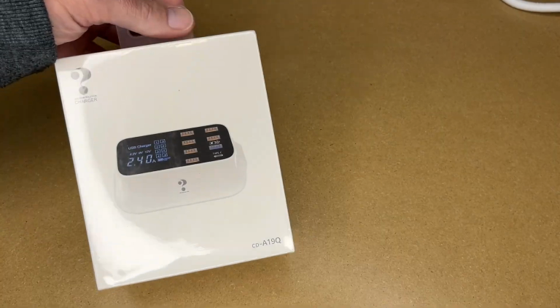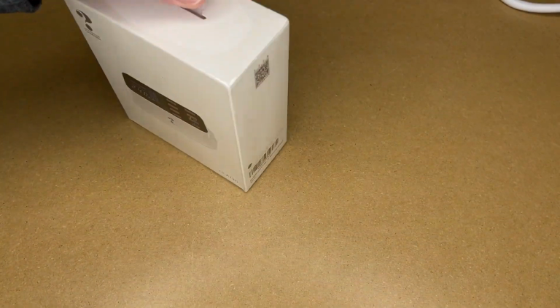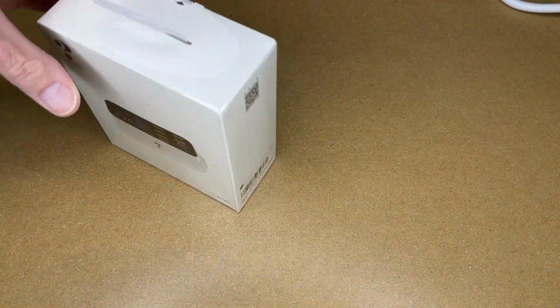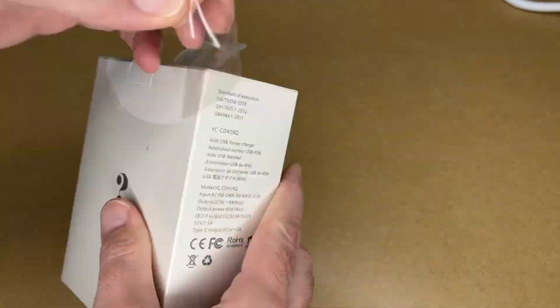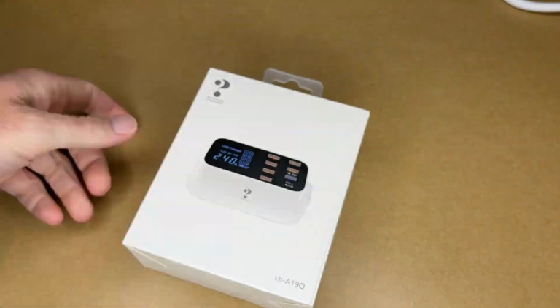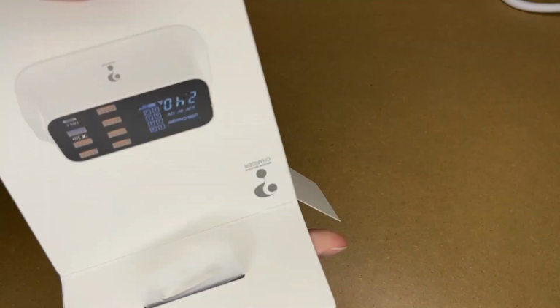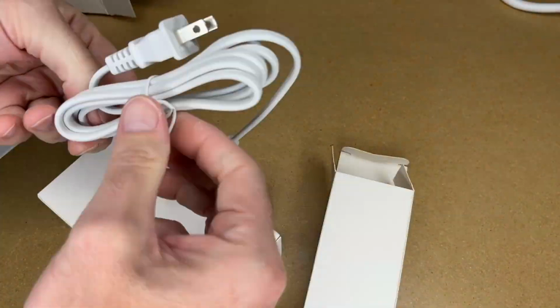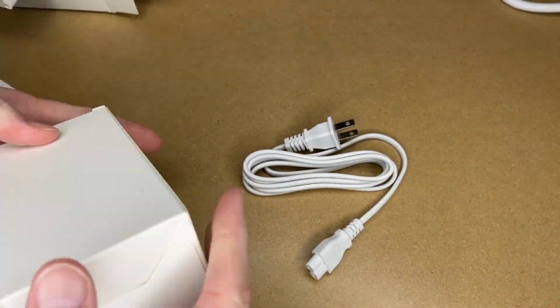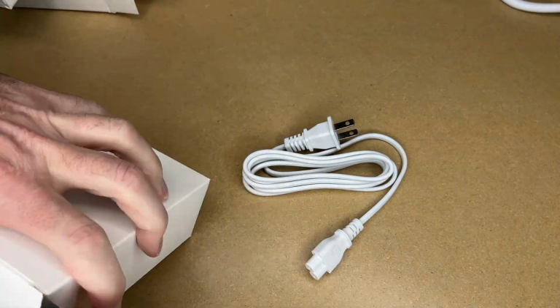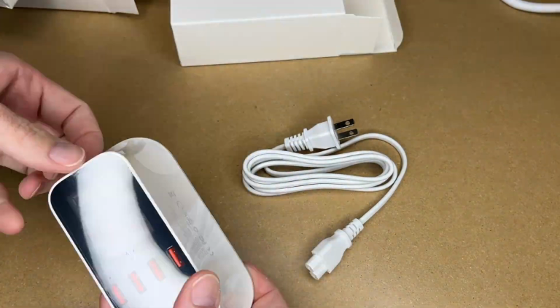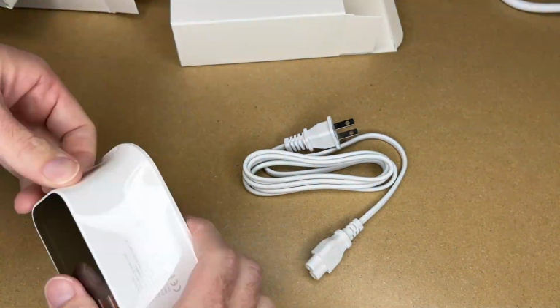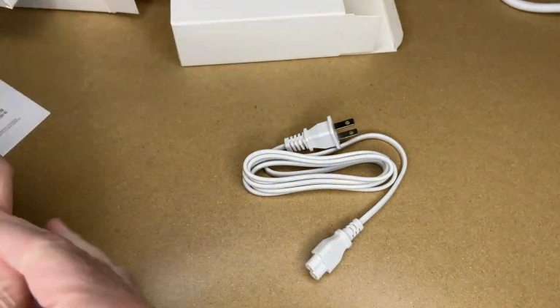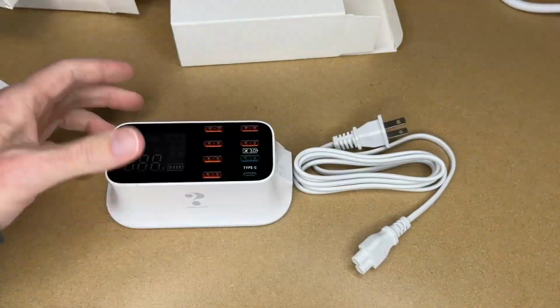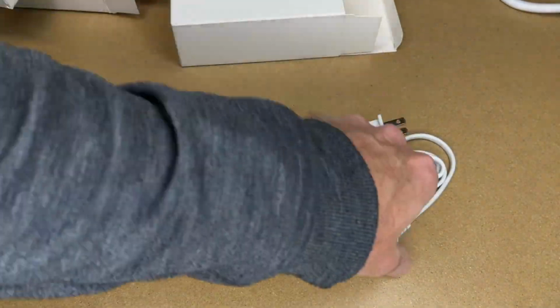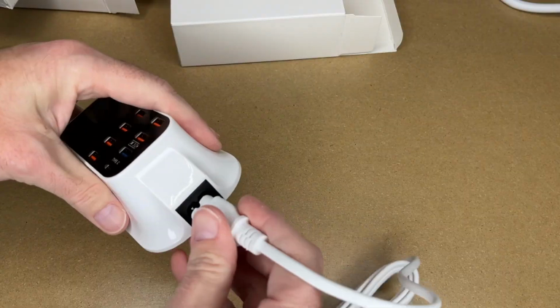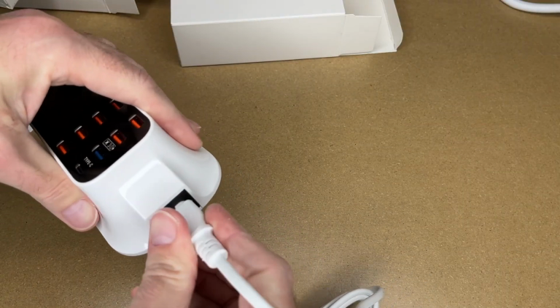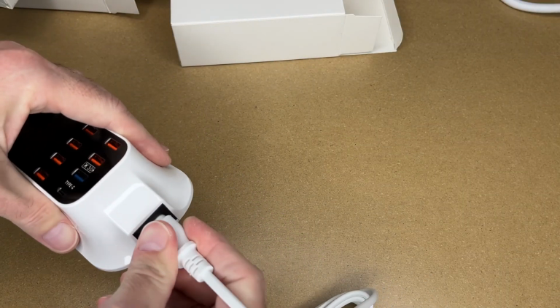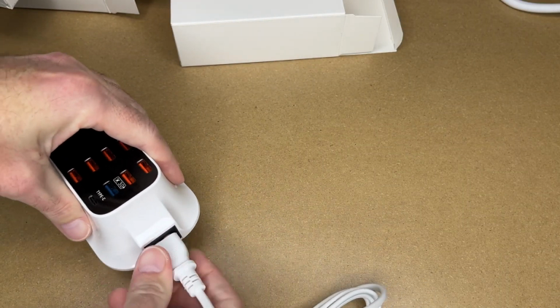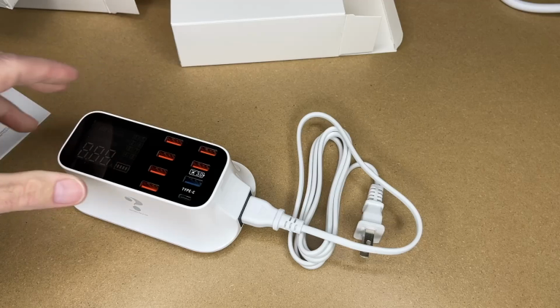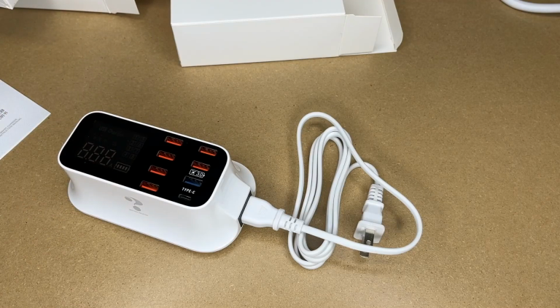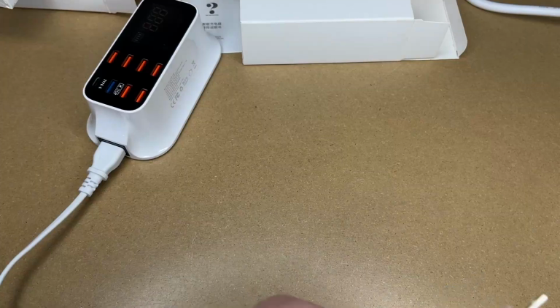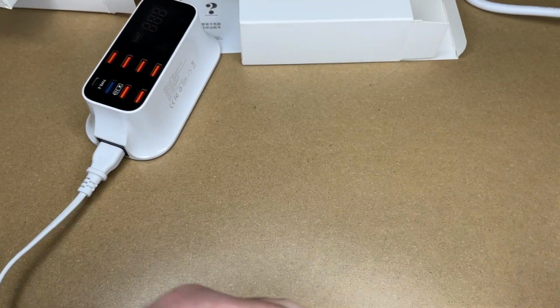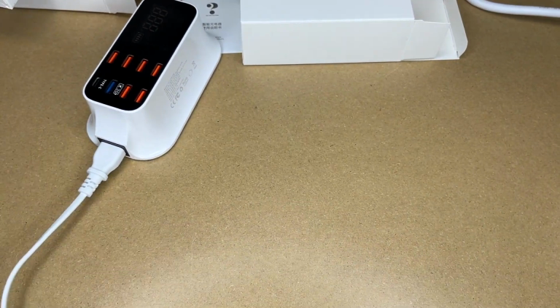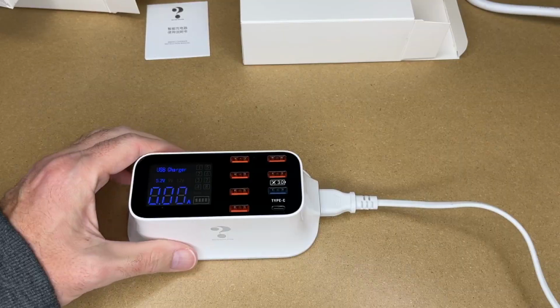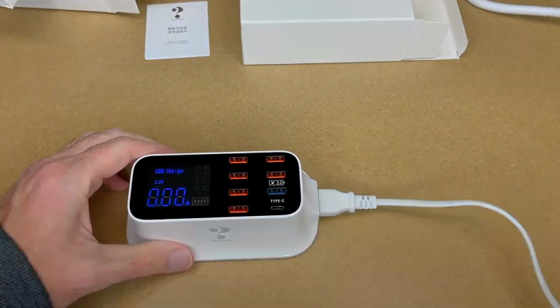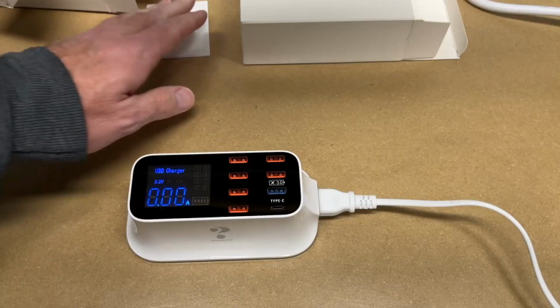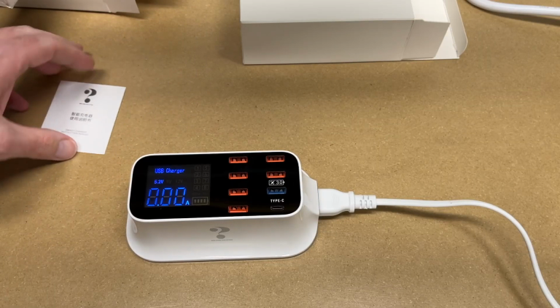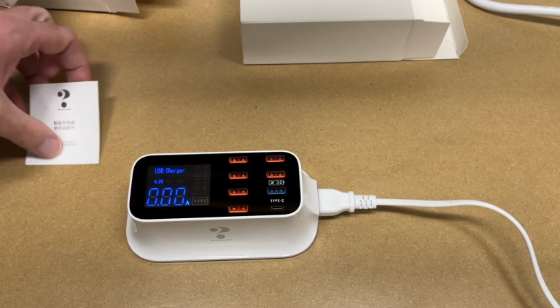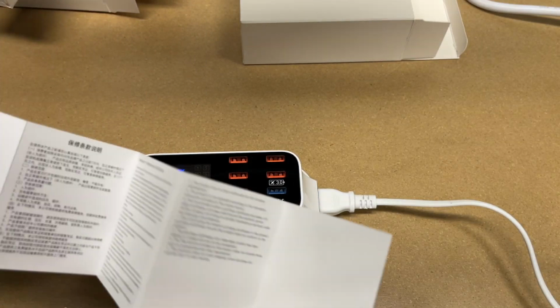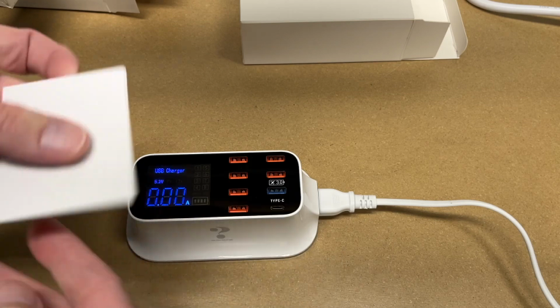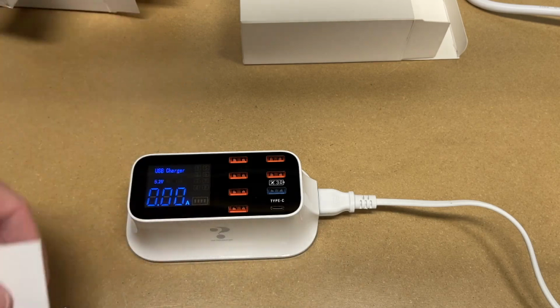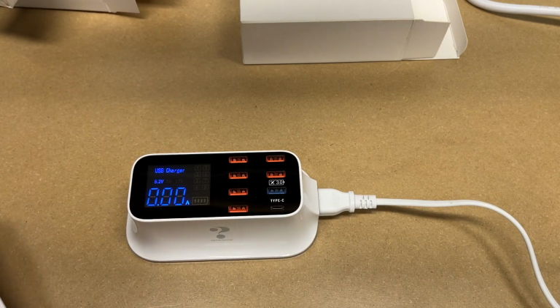Let me get this open. I've got that open. I'll plug it into the side here and plug it into power. The power cord is around five feet. So I've got it plugged in. Let's take a quick look at the manual — there's not much in here, it's actually just warranty.